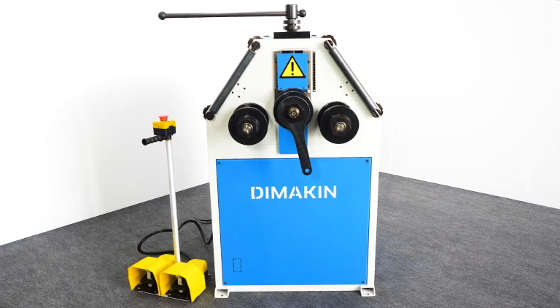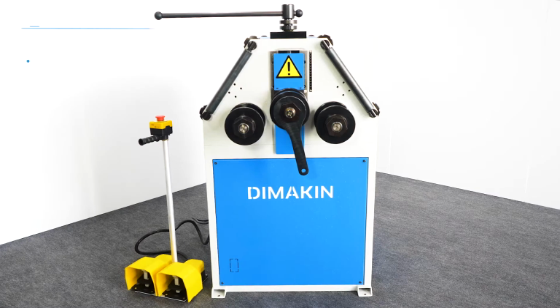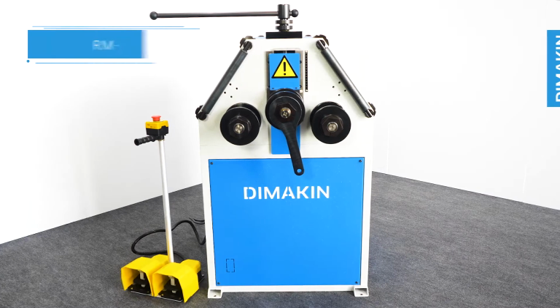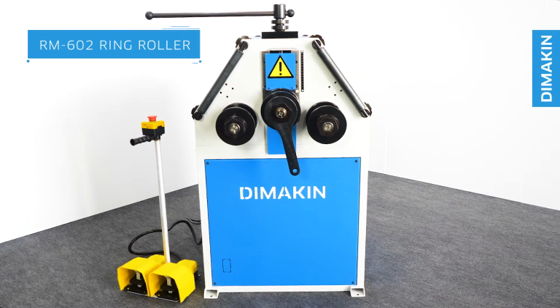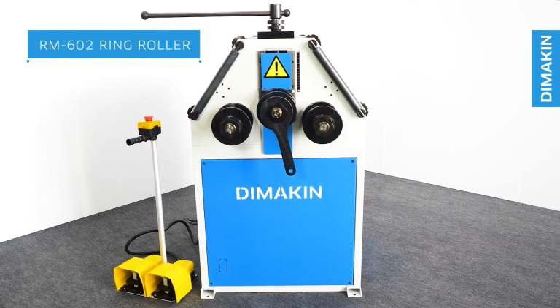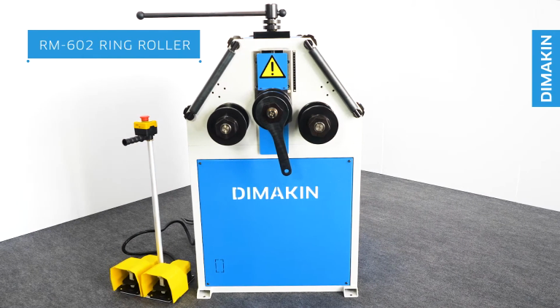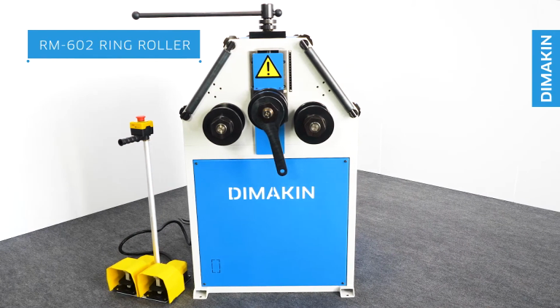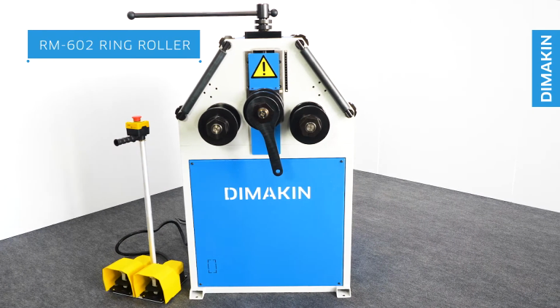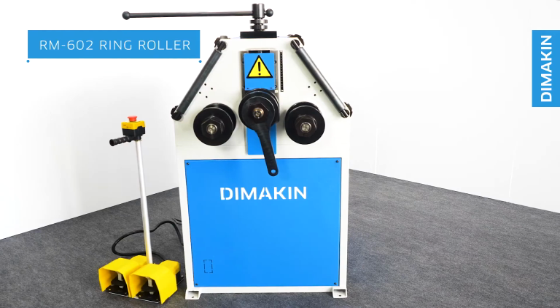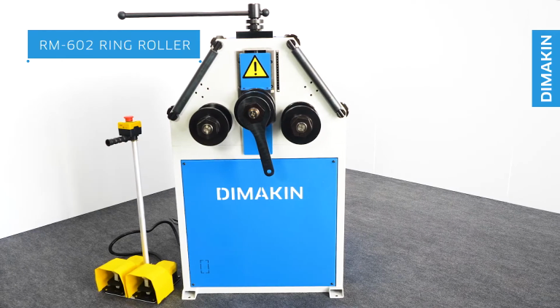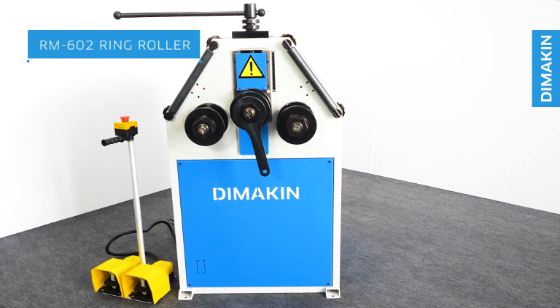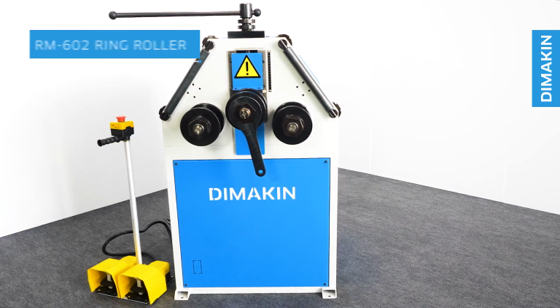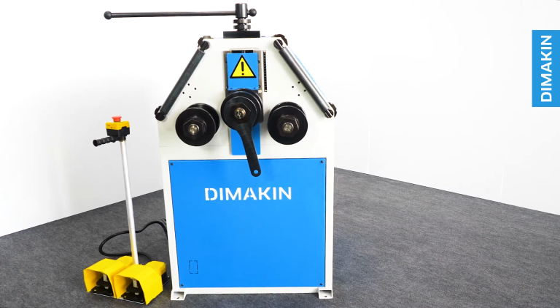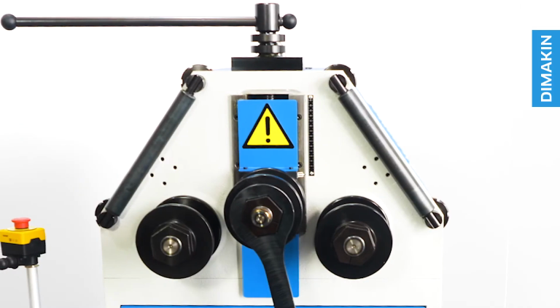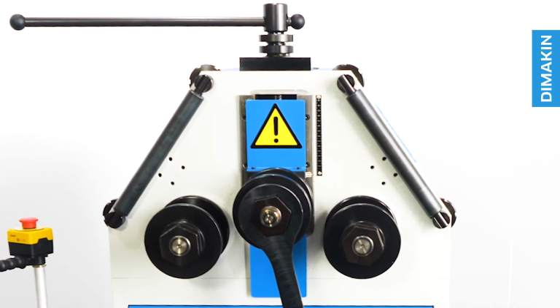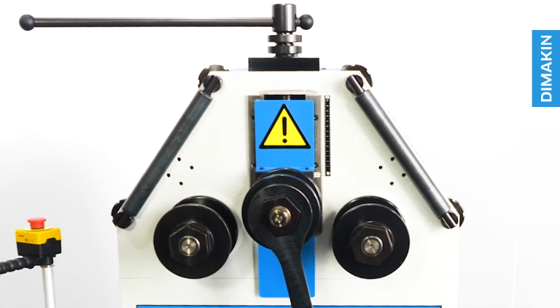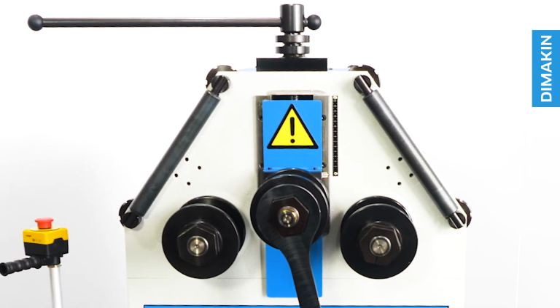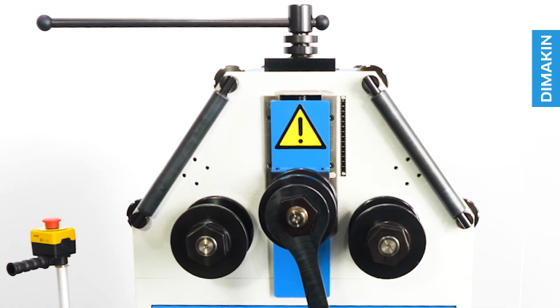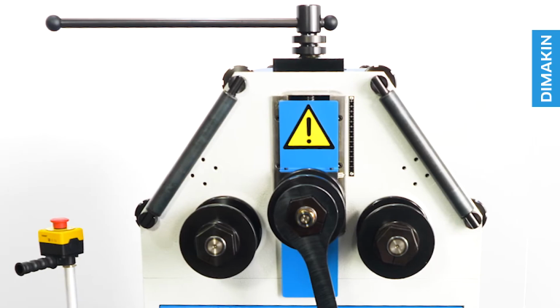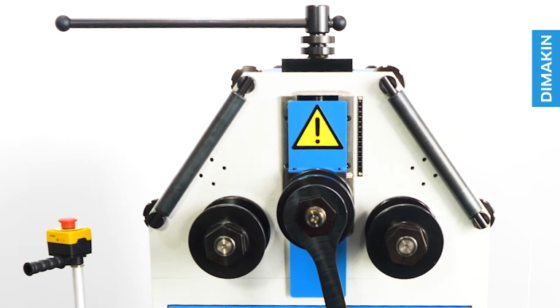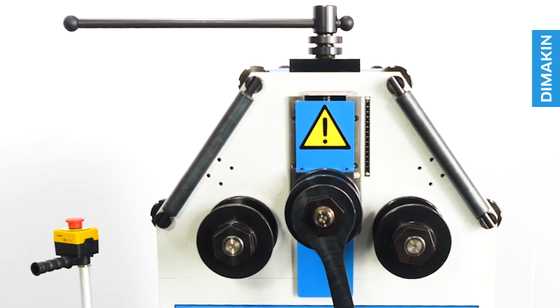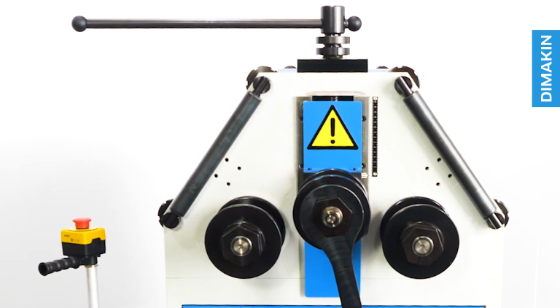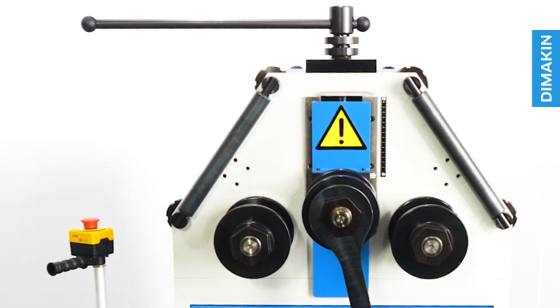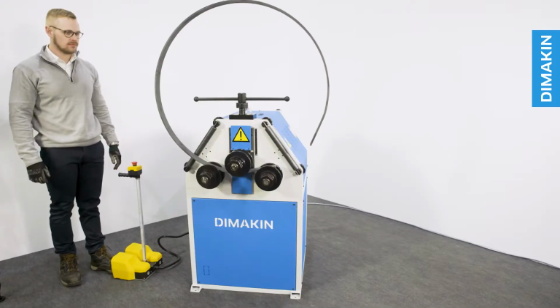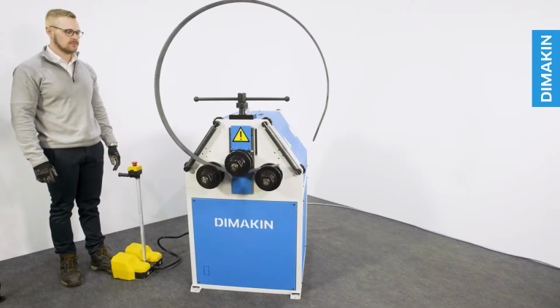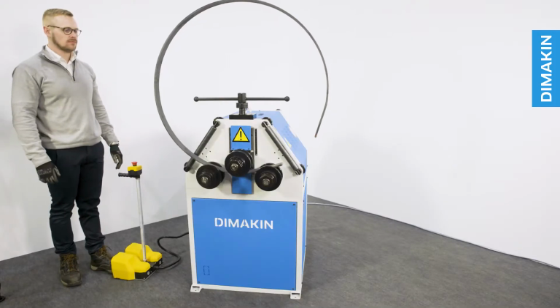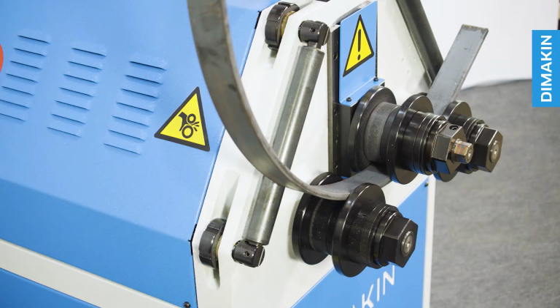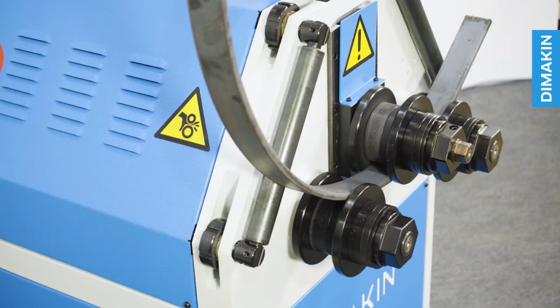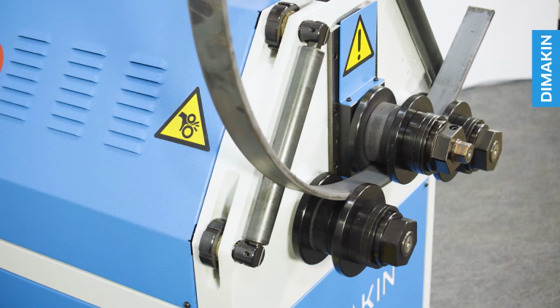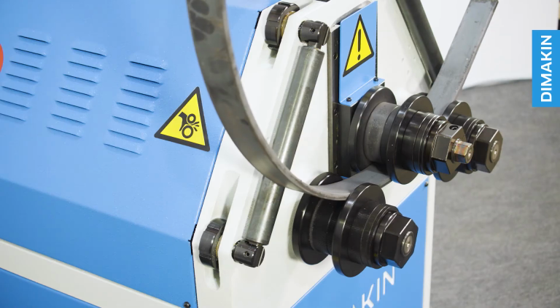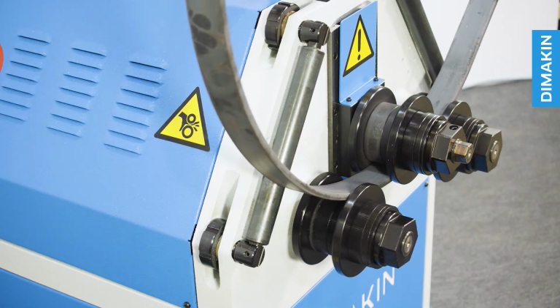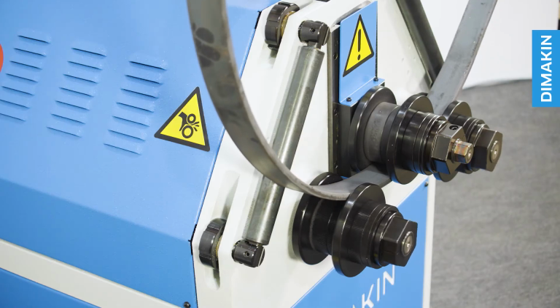The Dimakin RM602 is an entry-level solution to roll bending tube and pipe on a budget. With a manually adjusted top roll and two powered rolls, this machine is extremely user-friendly and one of the most economical ways of roll bending a wide variety of radii.